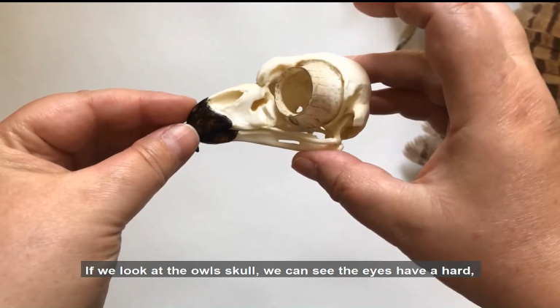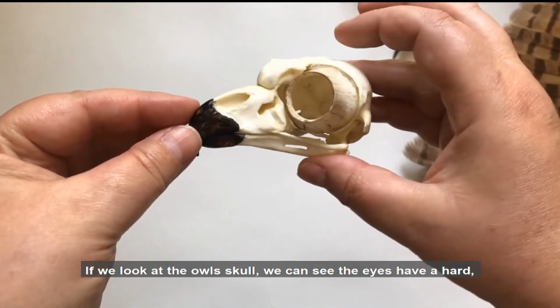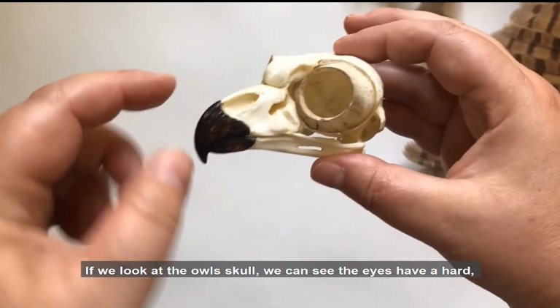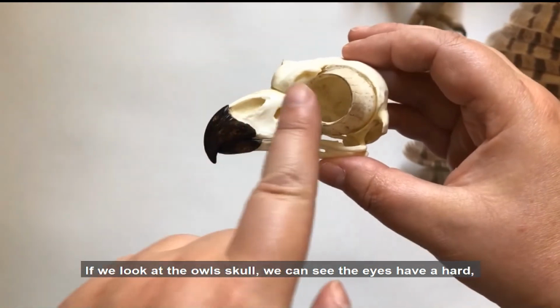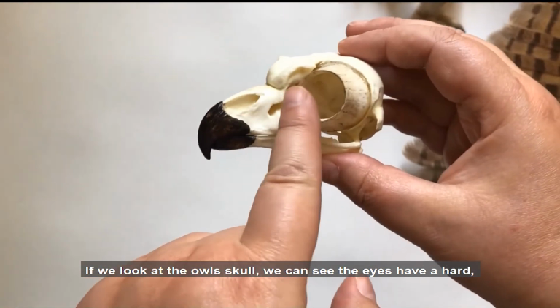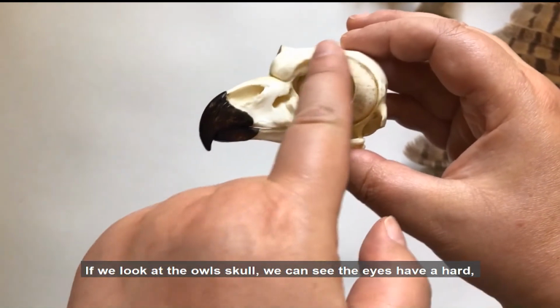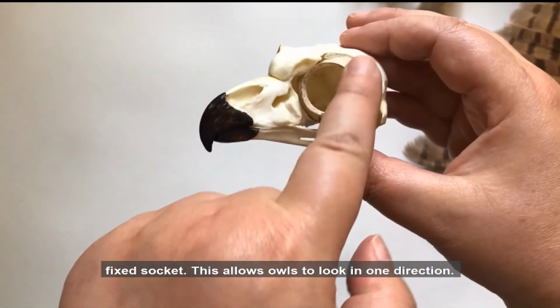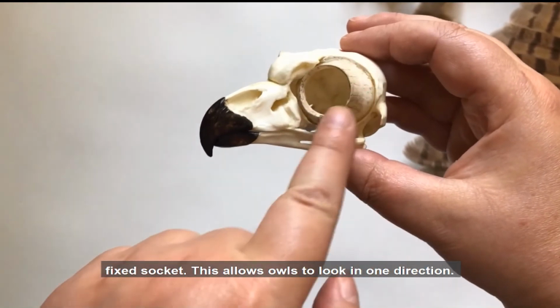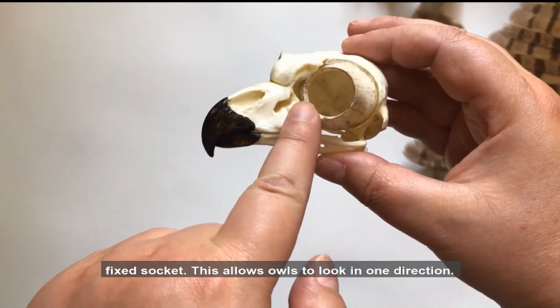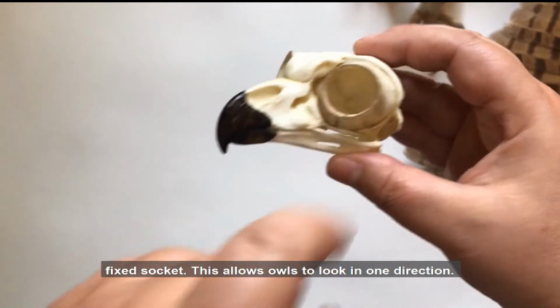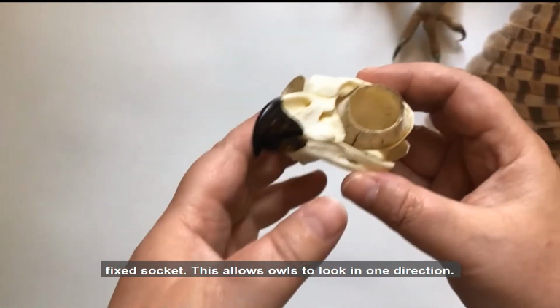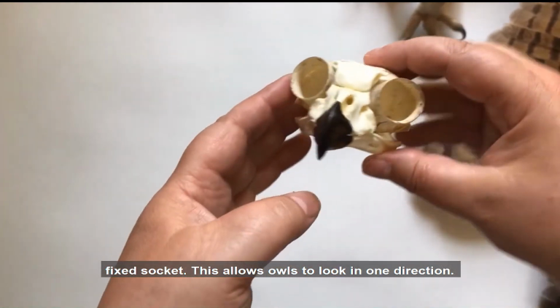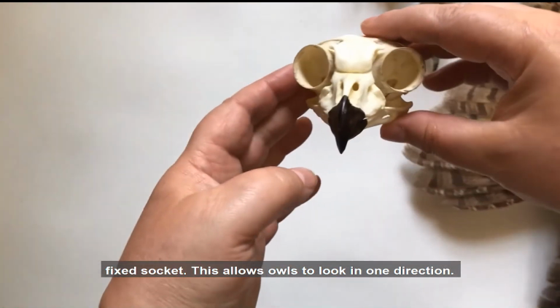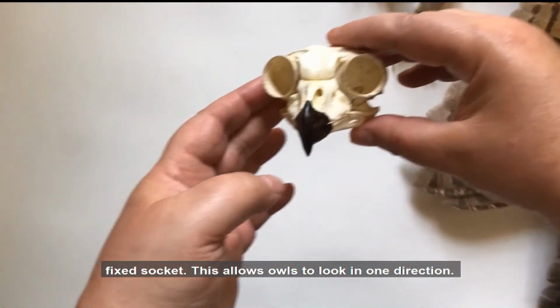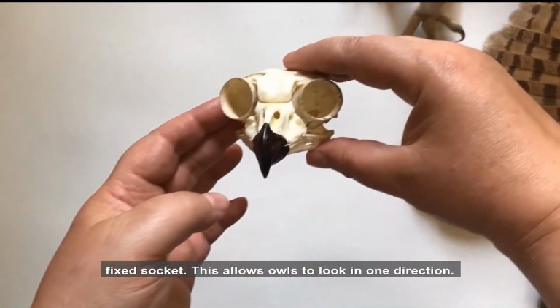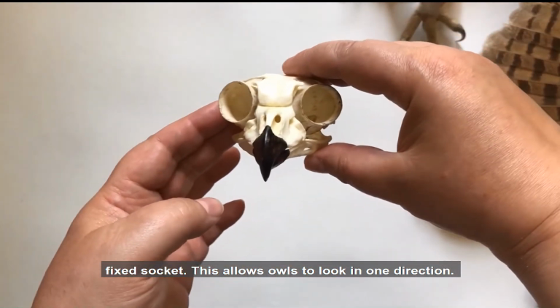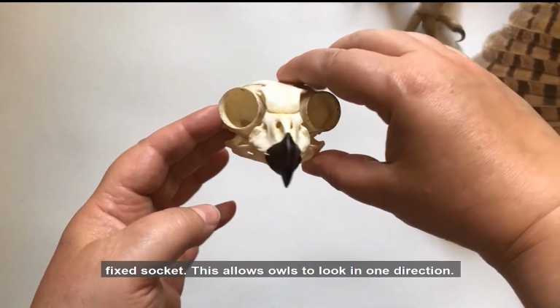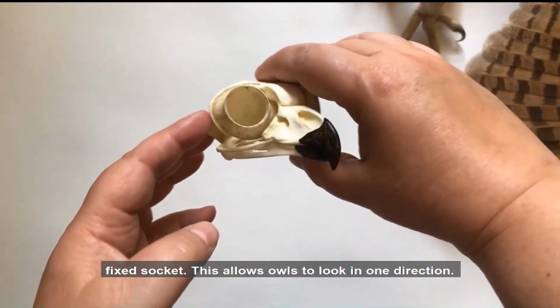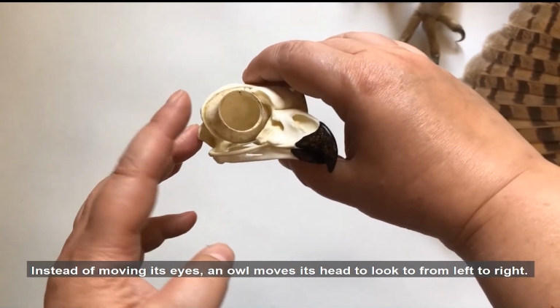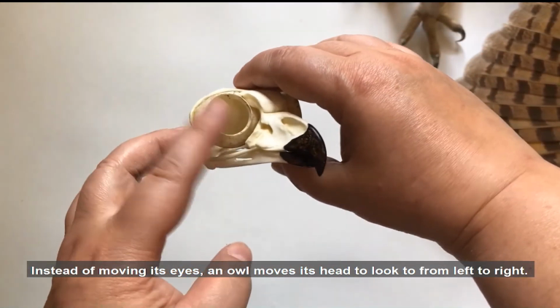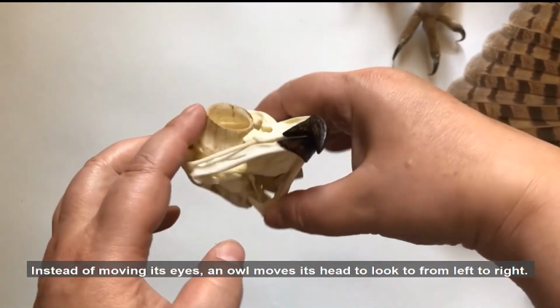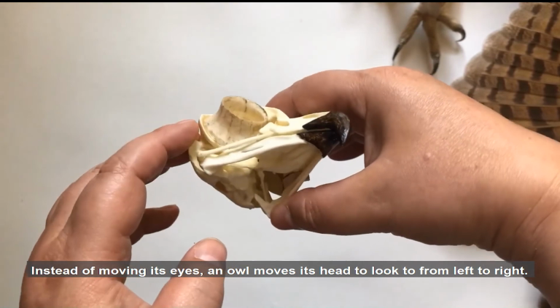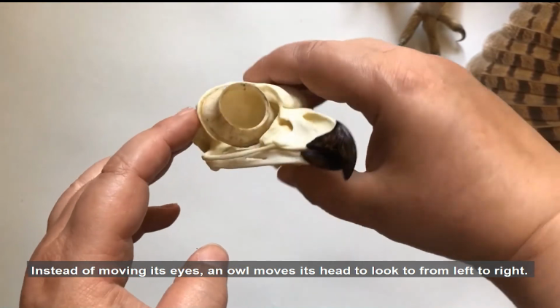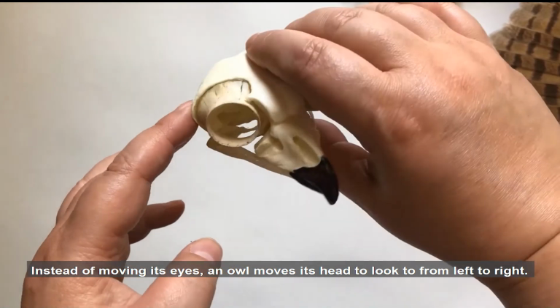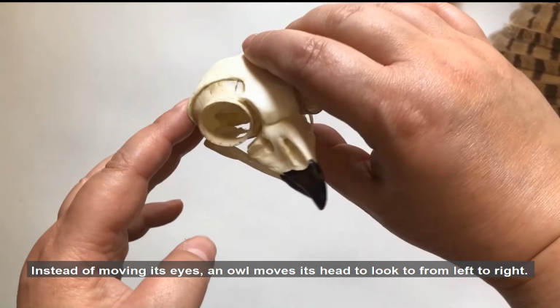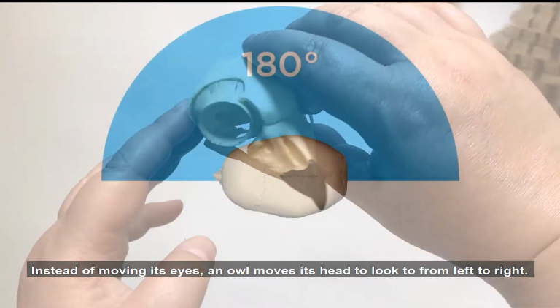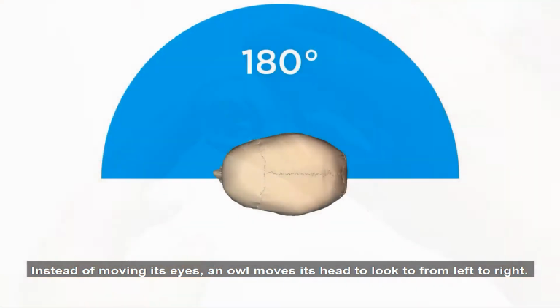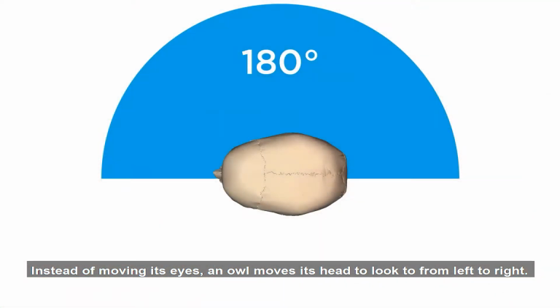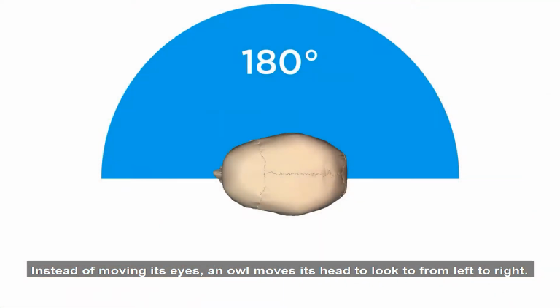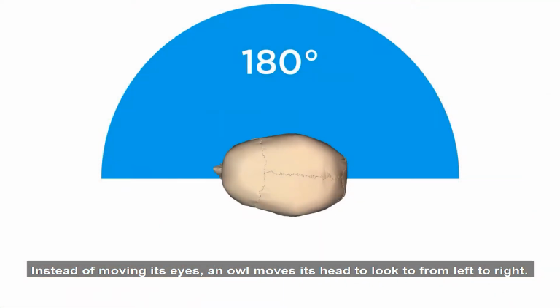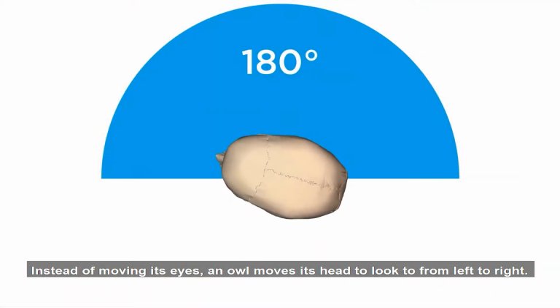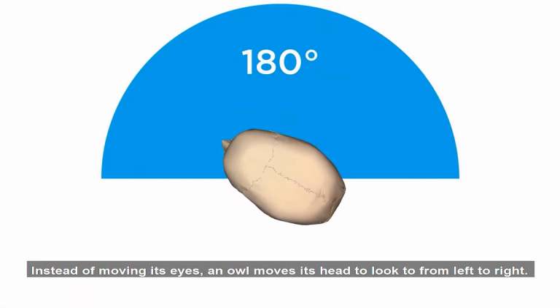If we look at the owl's skull, we can see the eyes have a hard, fixed socket. This allows owls to look in one direction. Instead of moving its eyes, an owl moves its head to look from left to right.